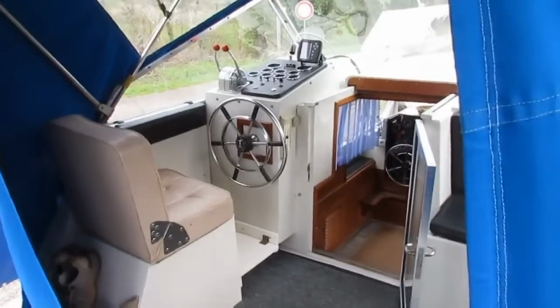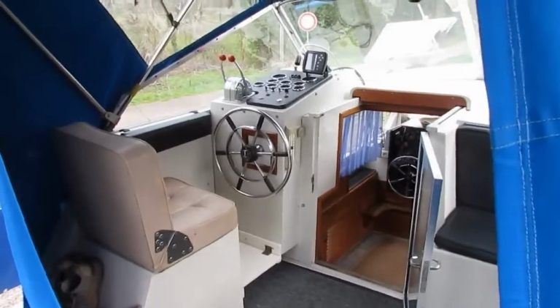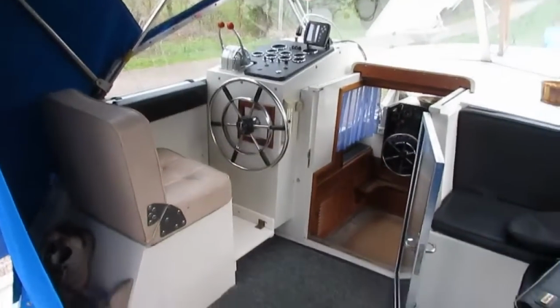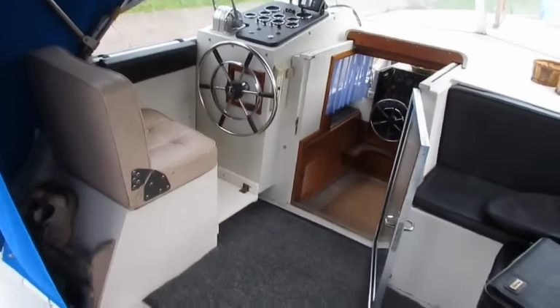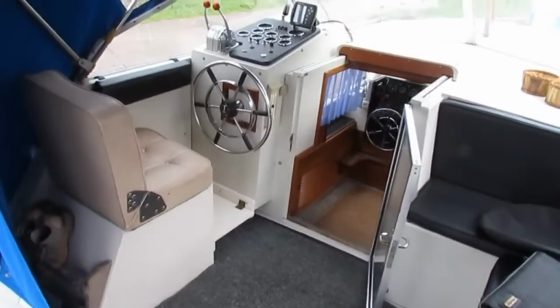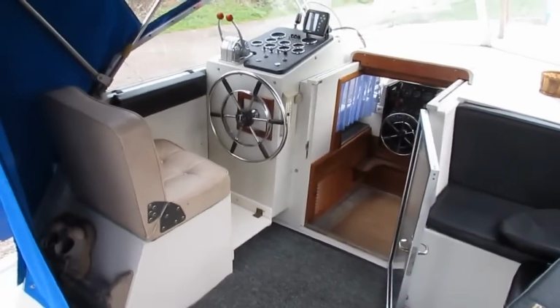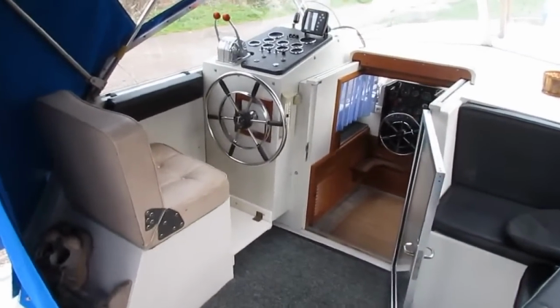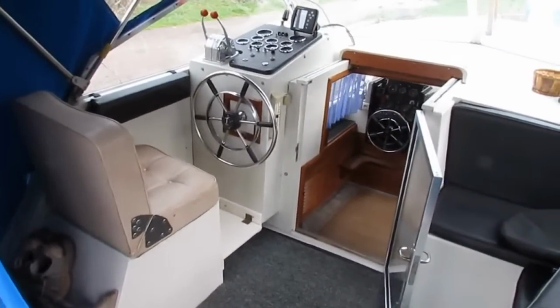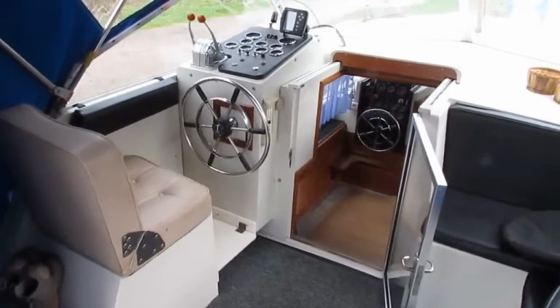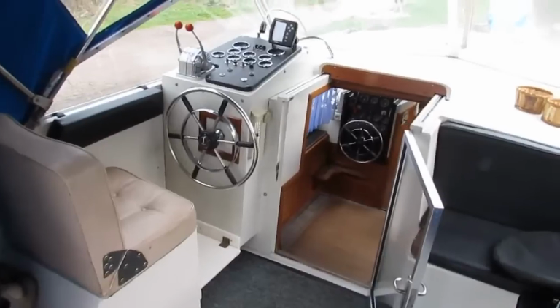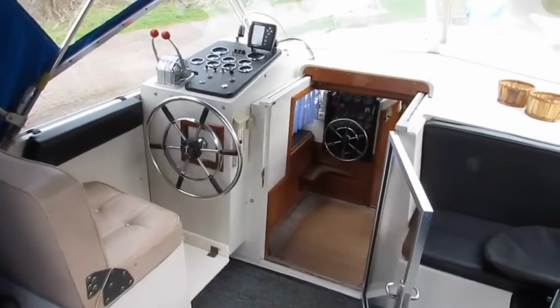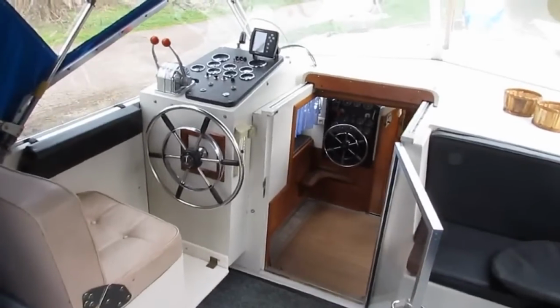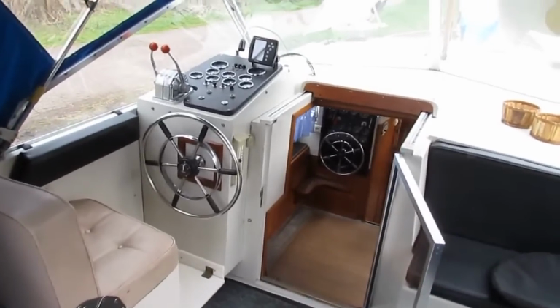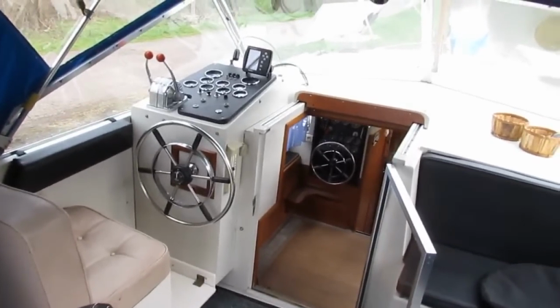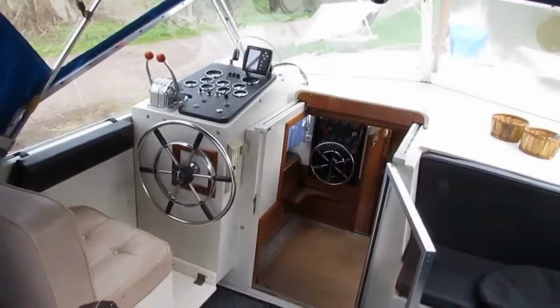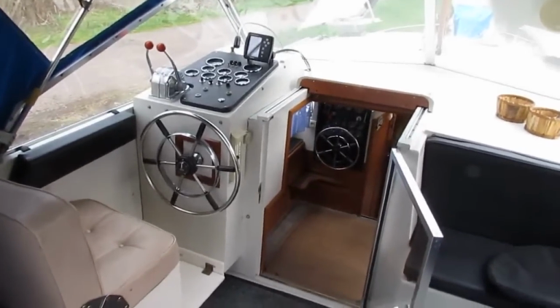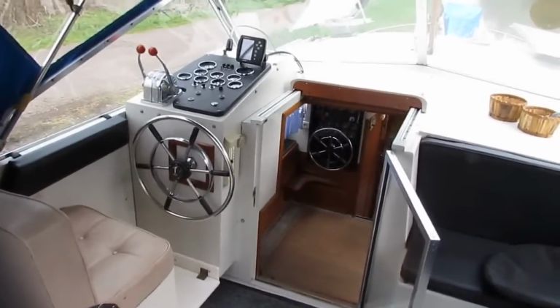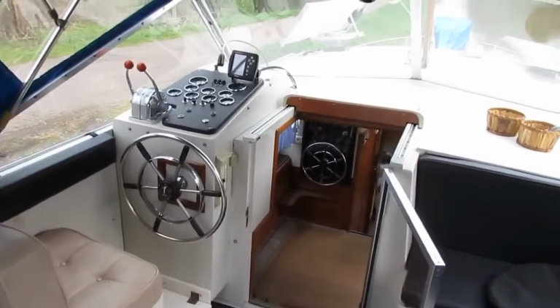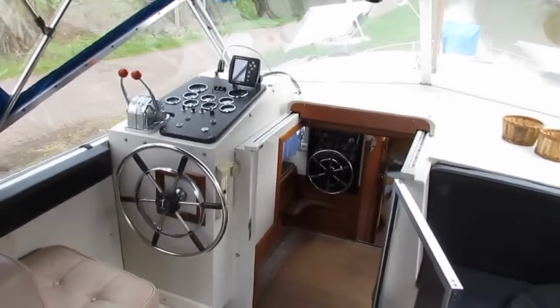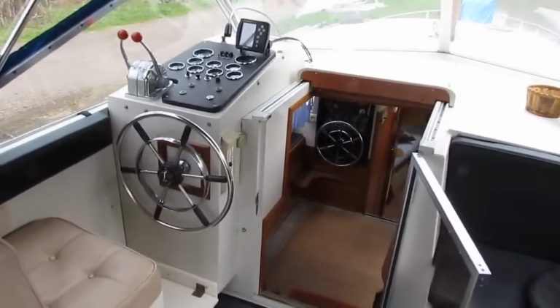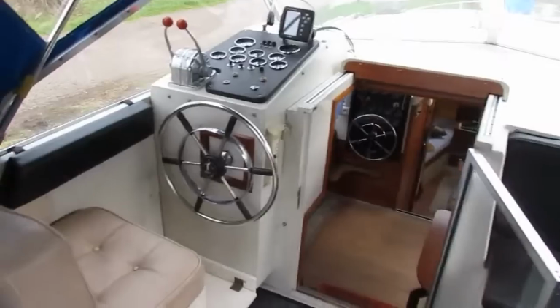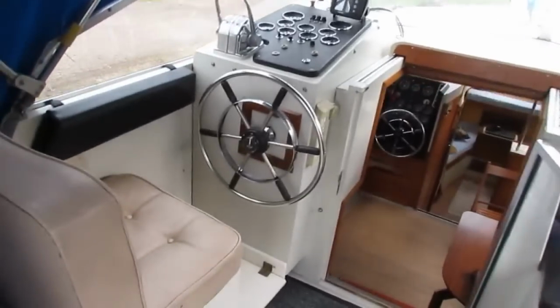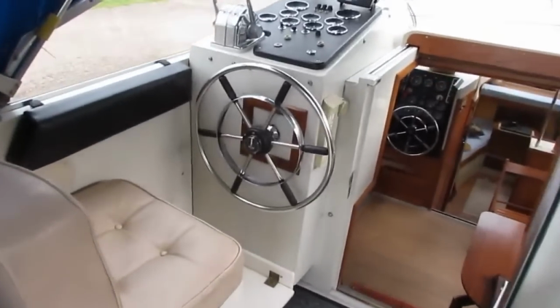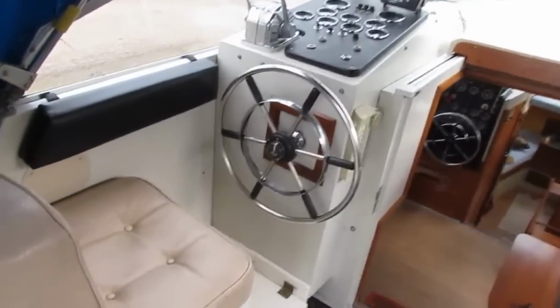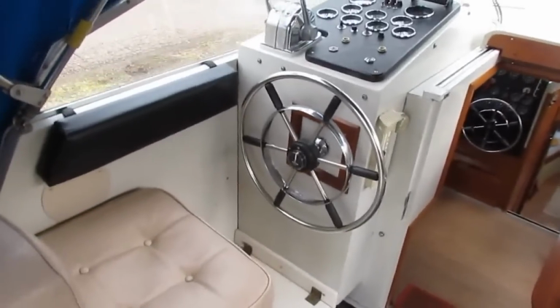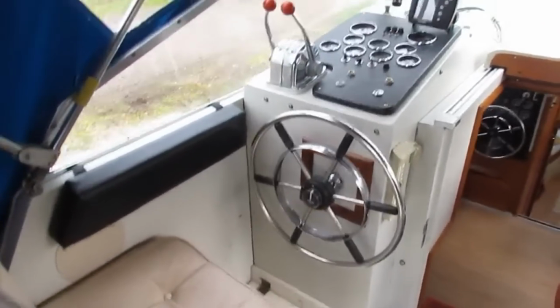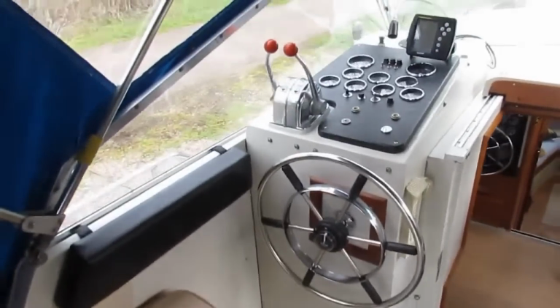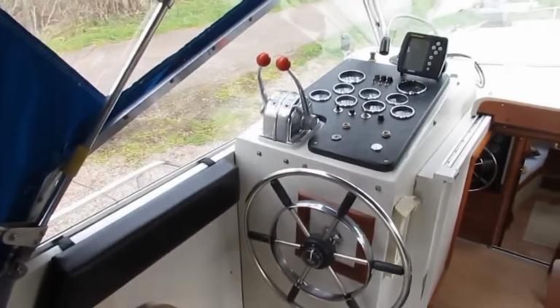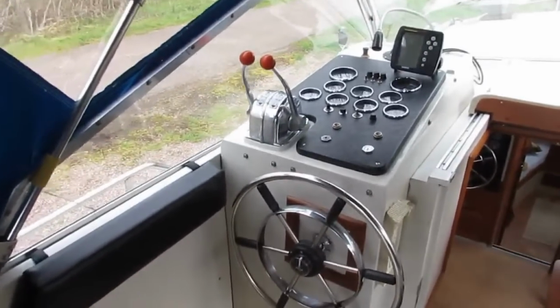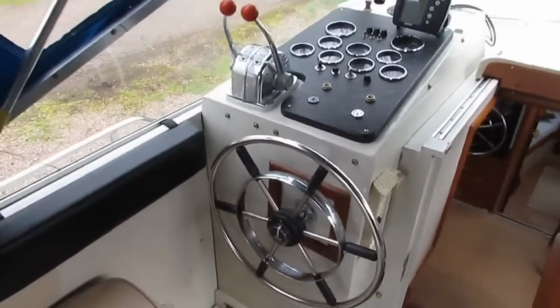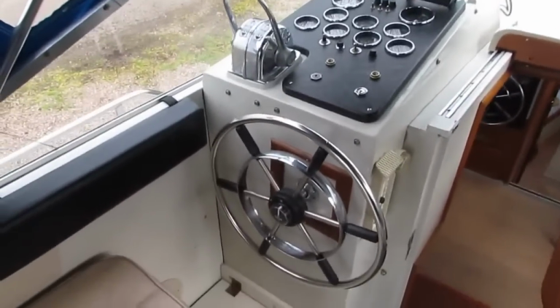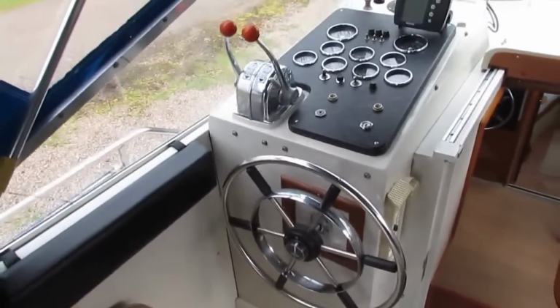Hi, I'm Graham from Boatshed Bourgogne. I'm on board a Broom — a Broom 35 European, which came out of the Broom Works in 1975.